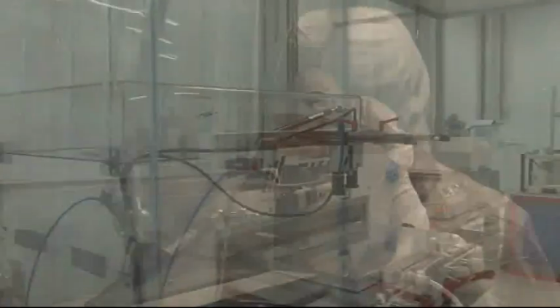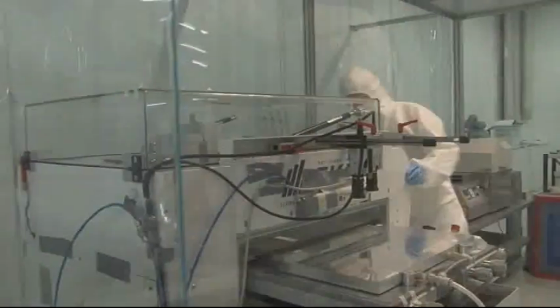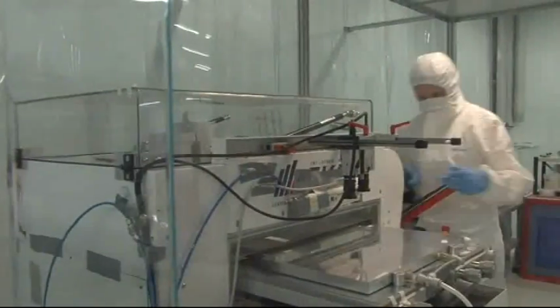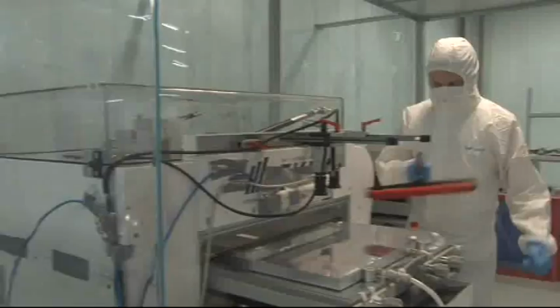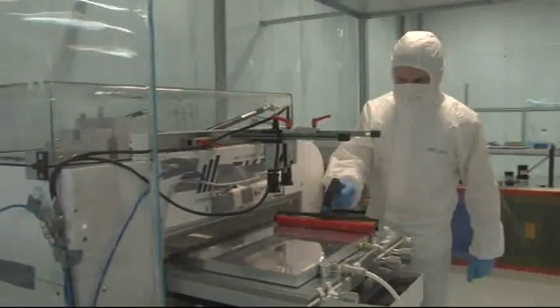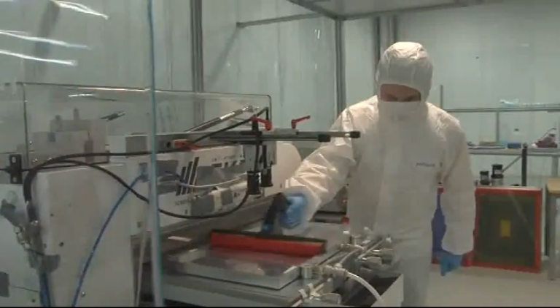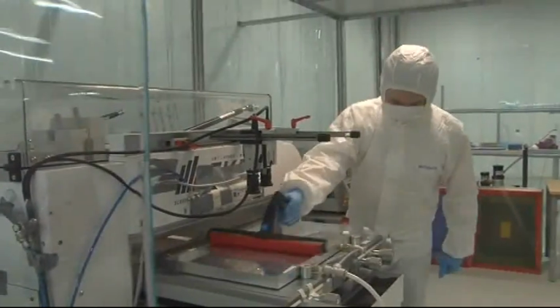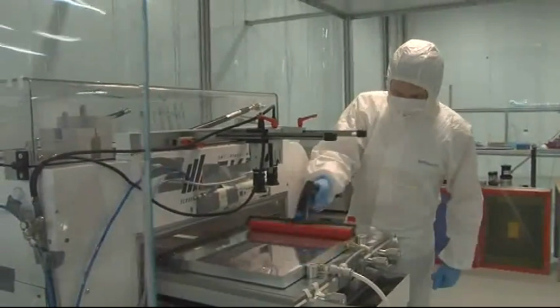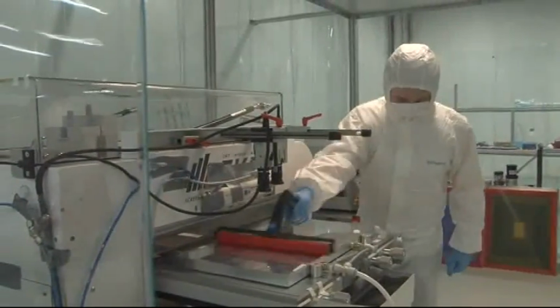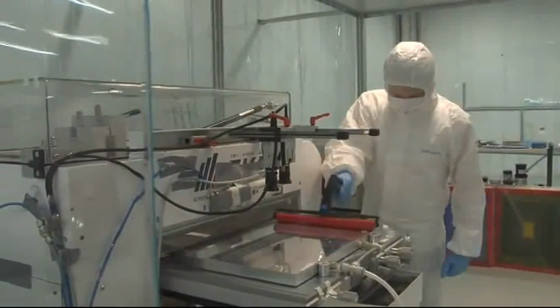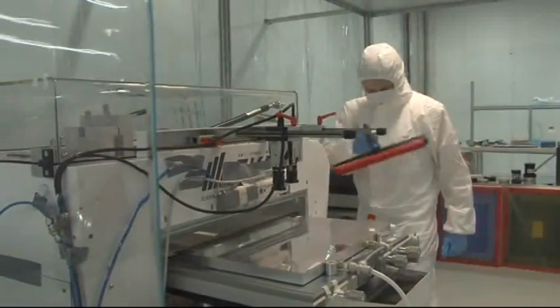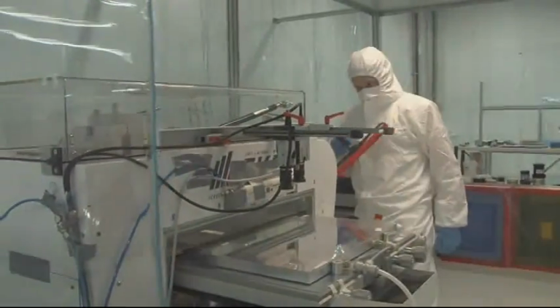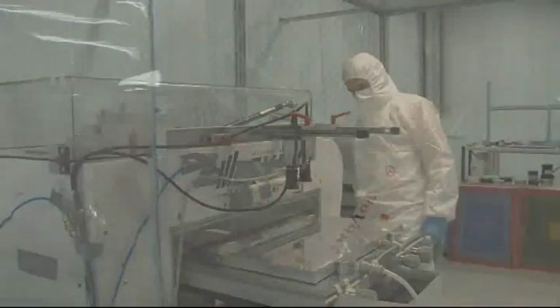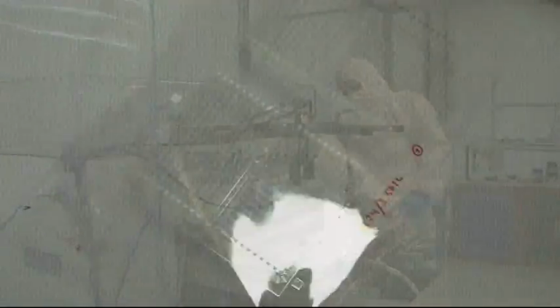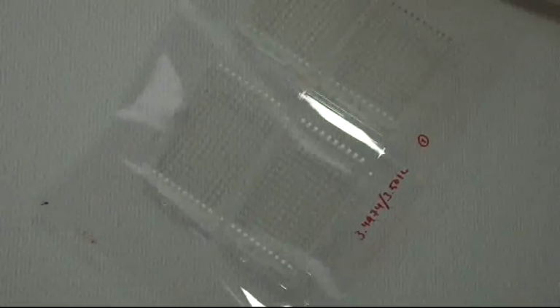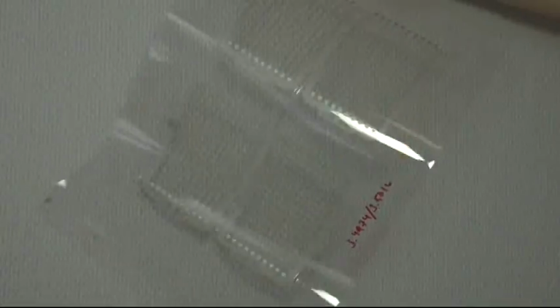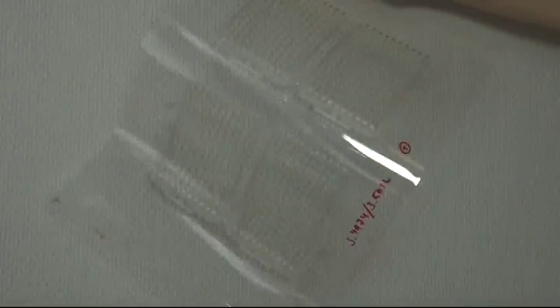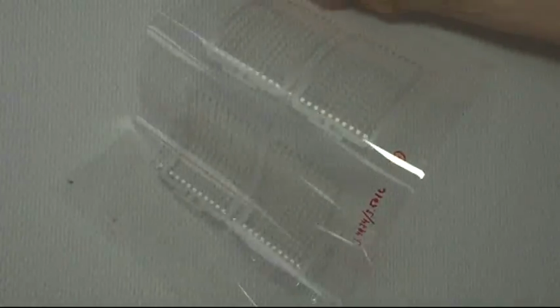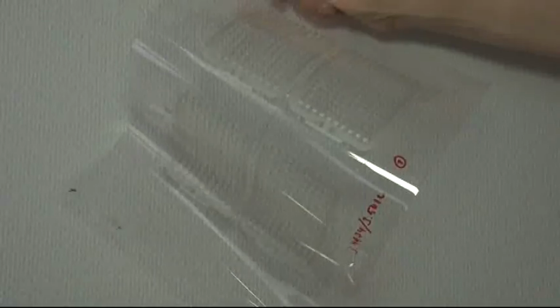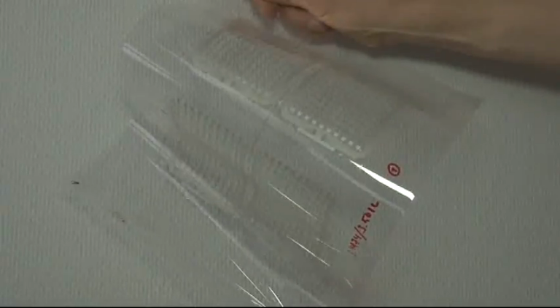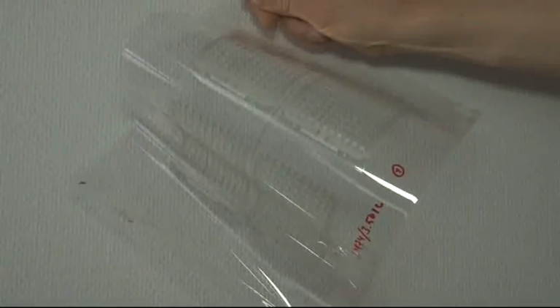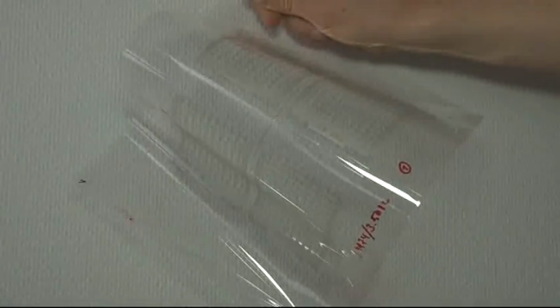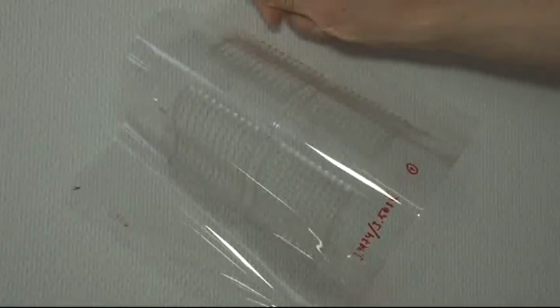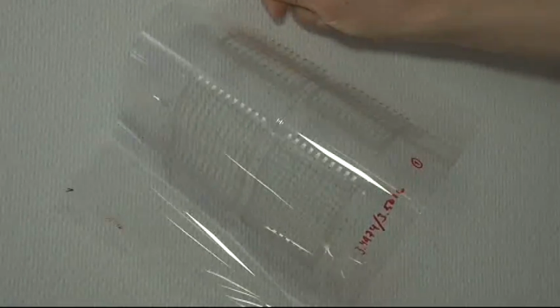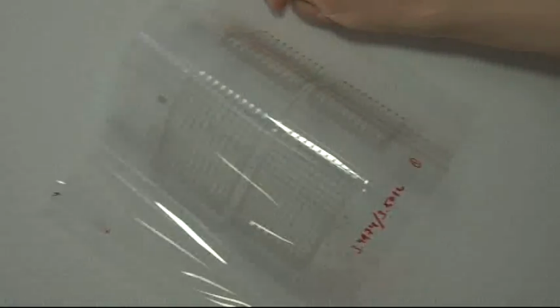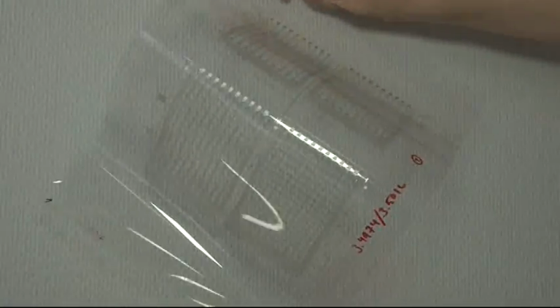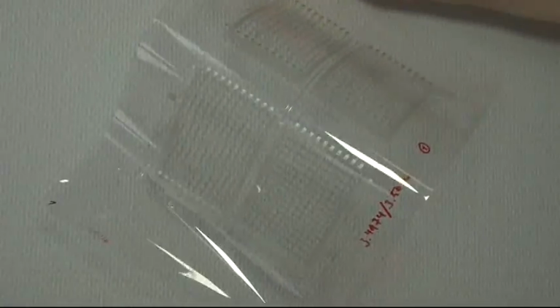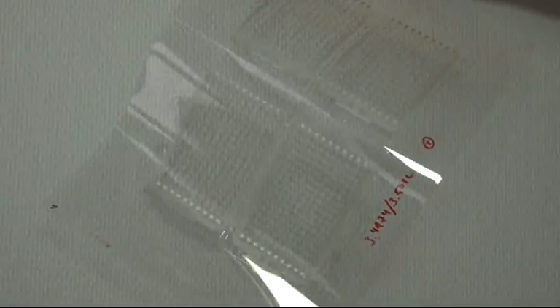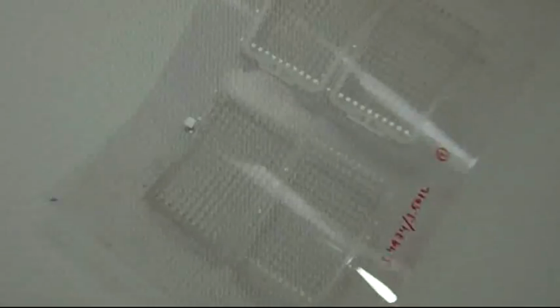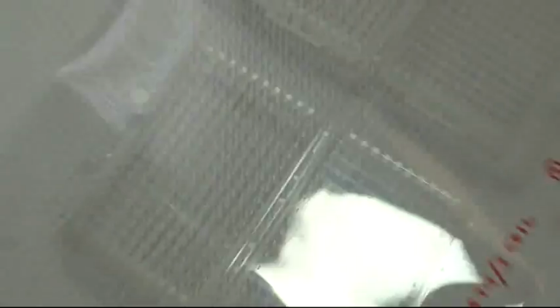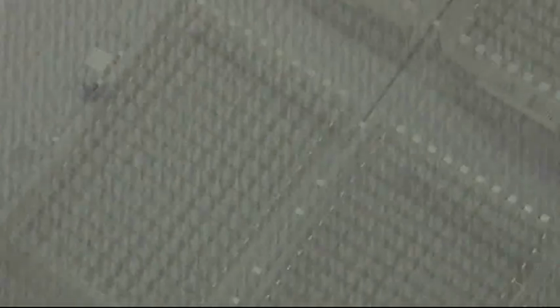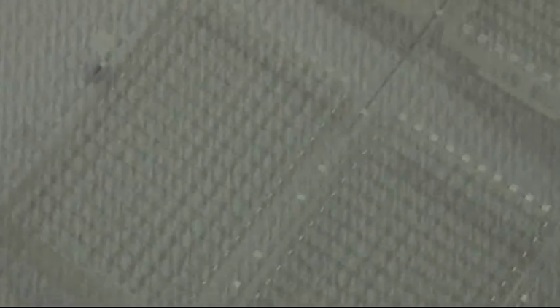We're also enabling new kinds of products that aren't available today. When you talk about rigid electronics like in your phone — your phone is rigid. But if you can make everything flexible, you can imagine the possibilities.